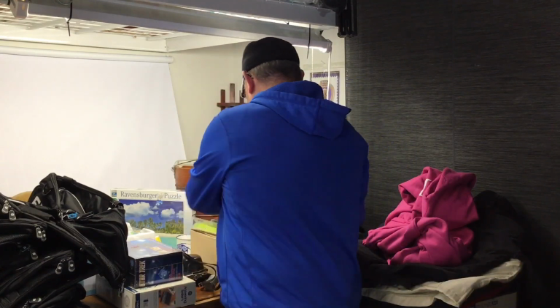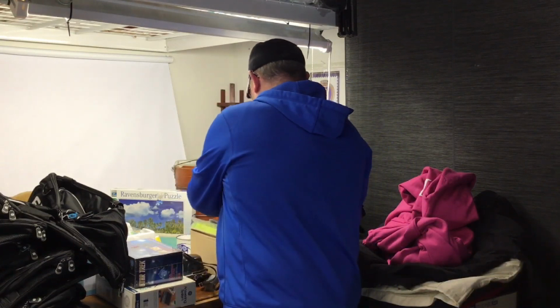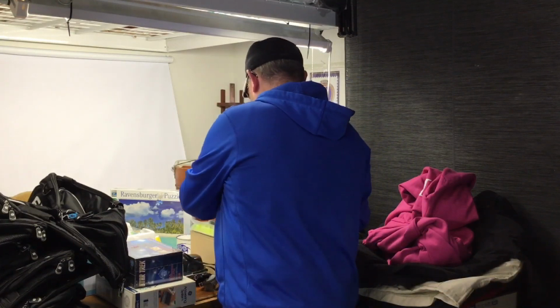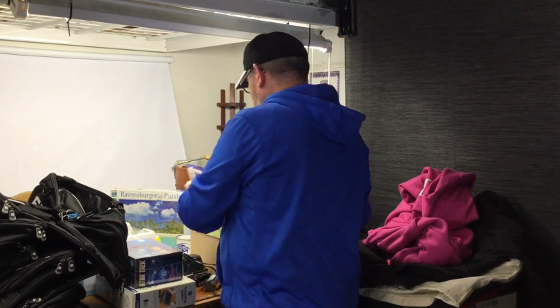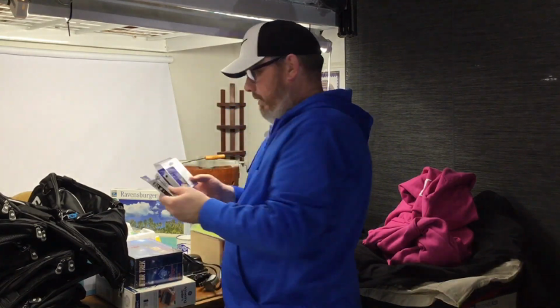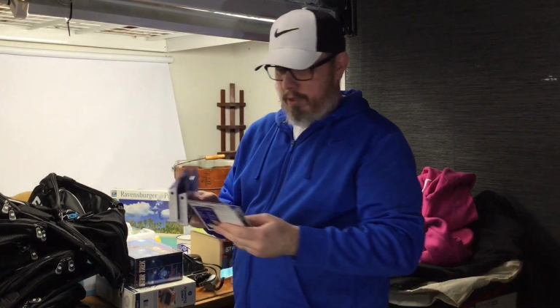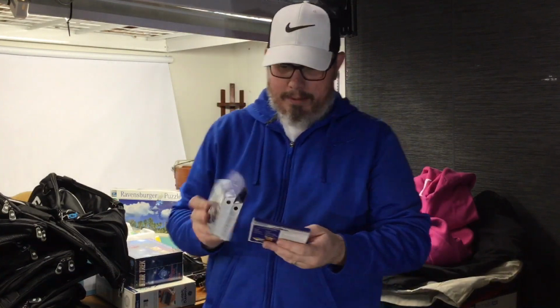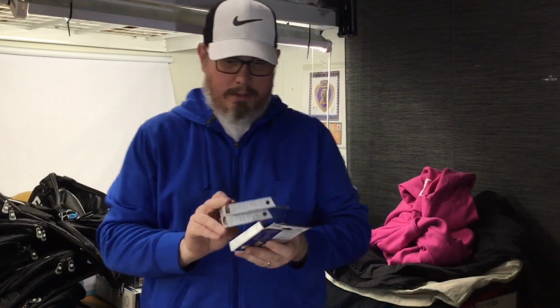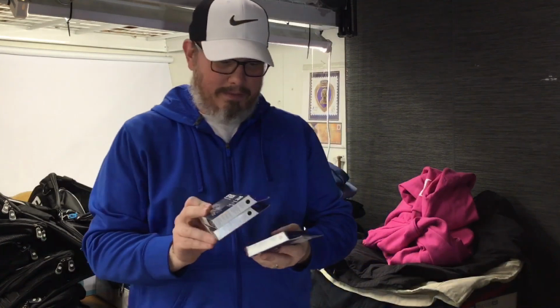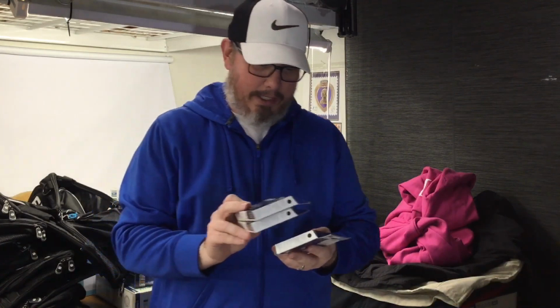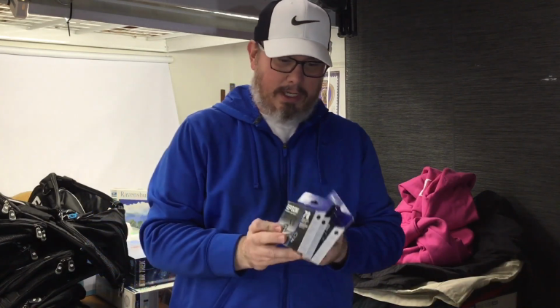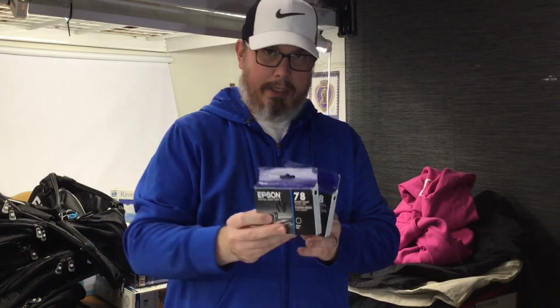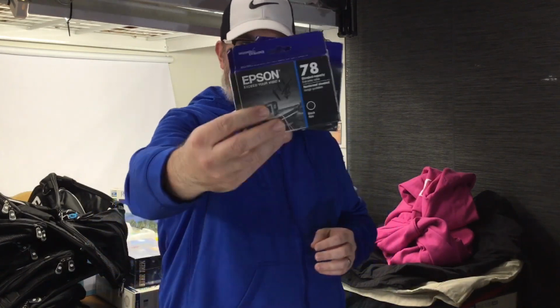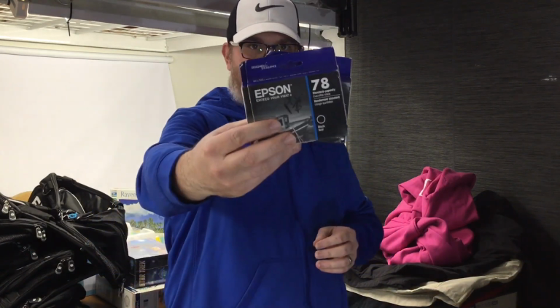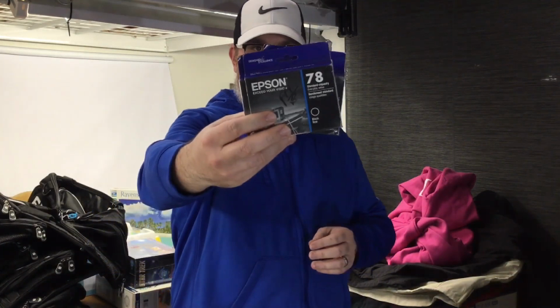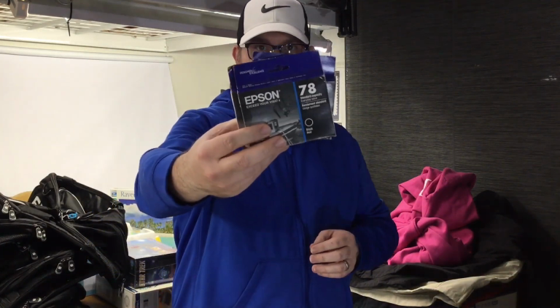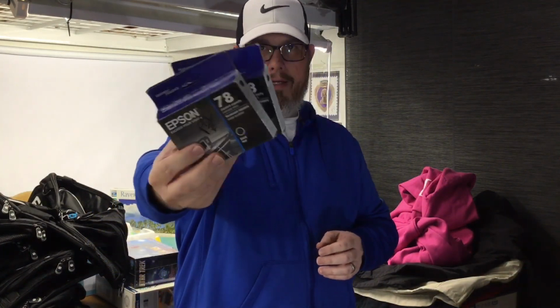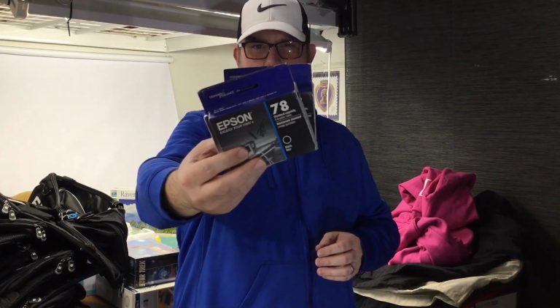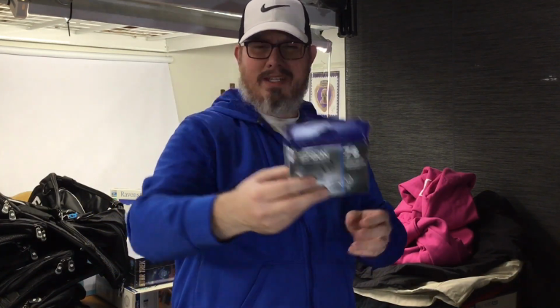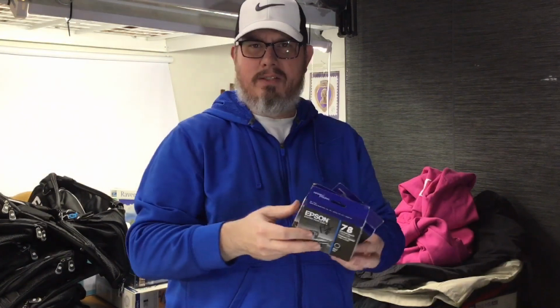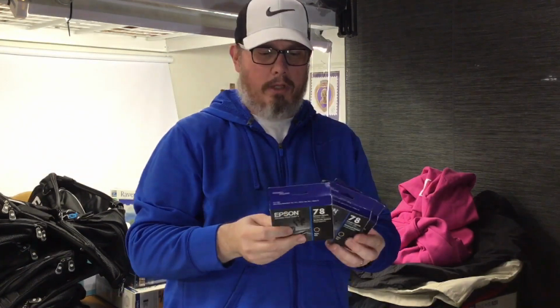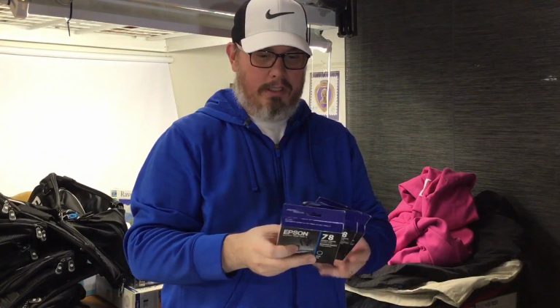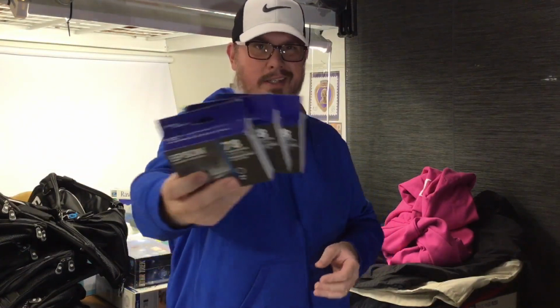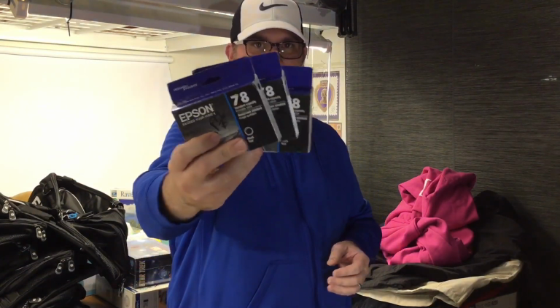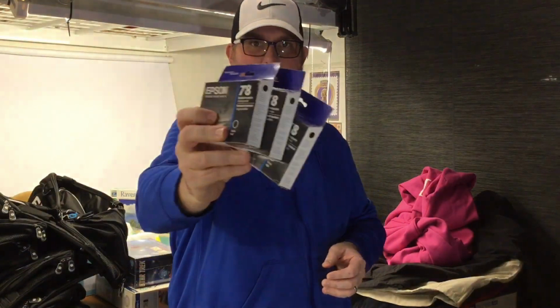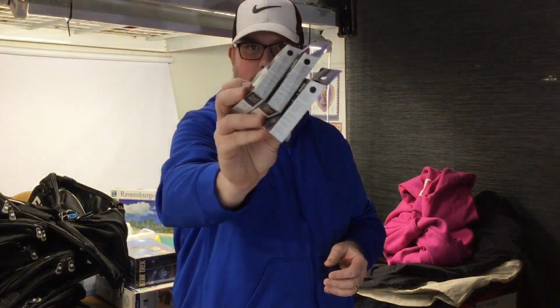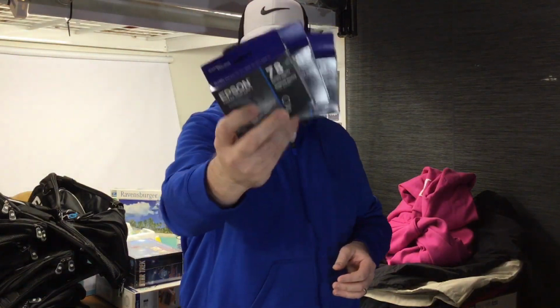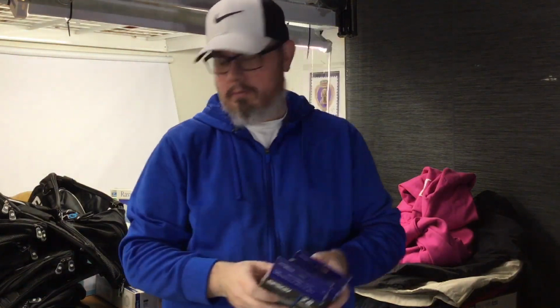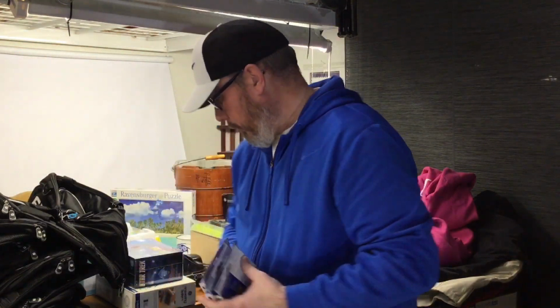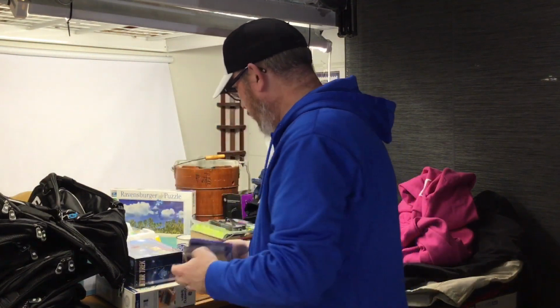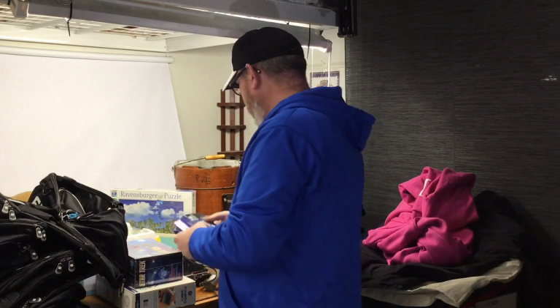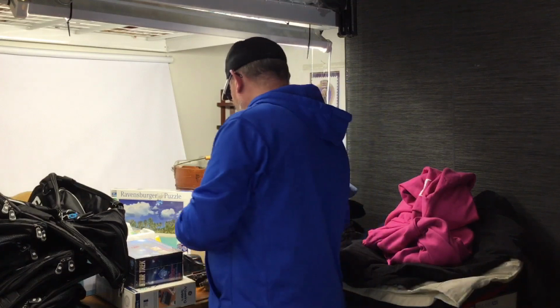We got a lot of three Epson number 78 inks for a dollar a piece. They're new, they're out of date — 2017 — so it's pretty close. And they sell for like 15 bucks a piece. Pretty easy flip on those.